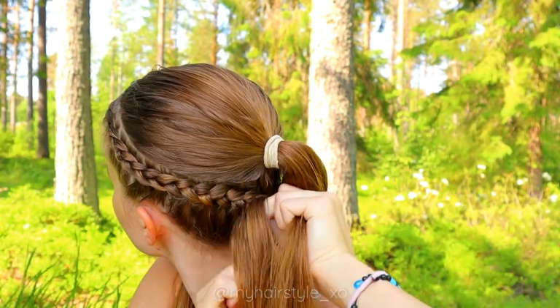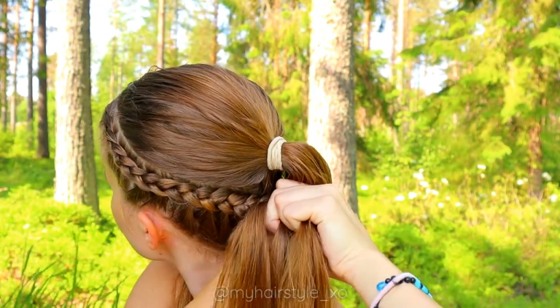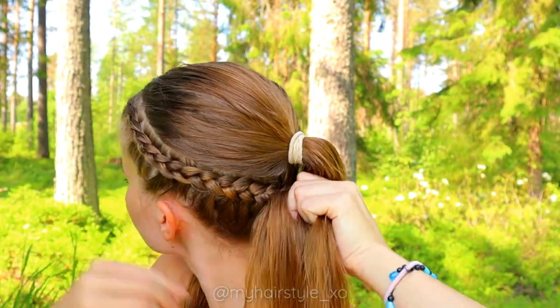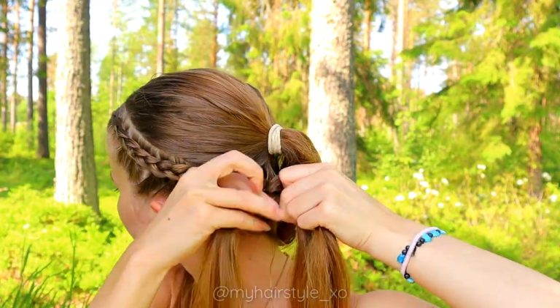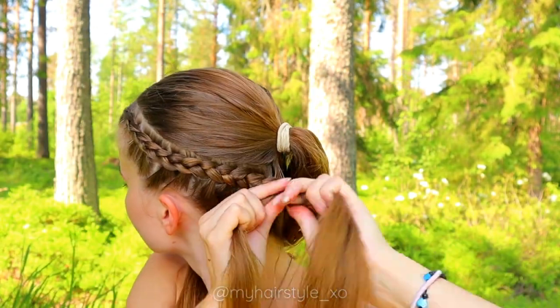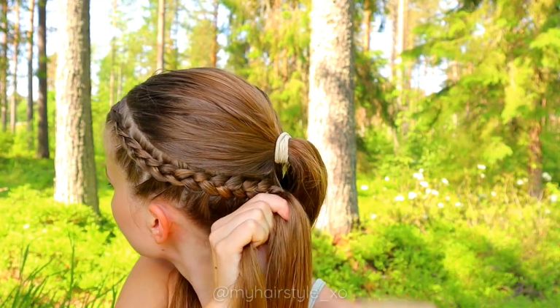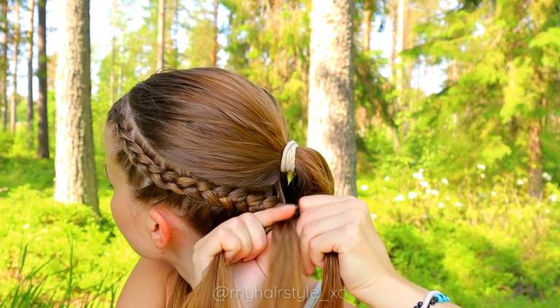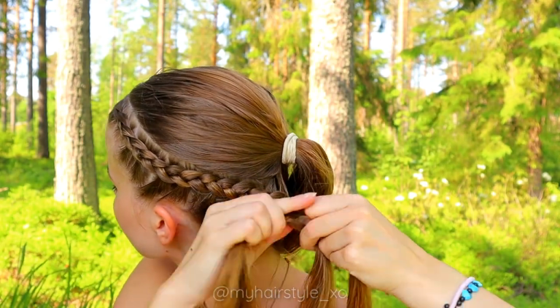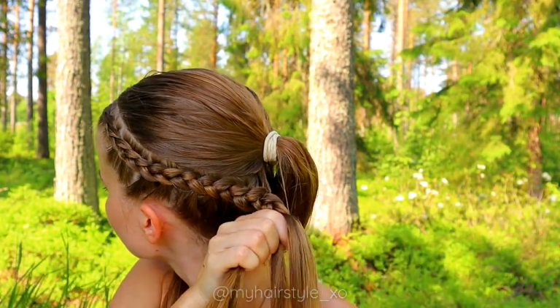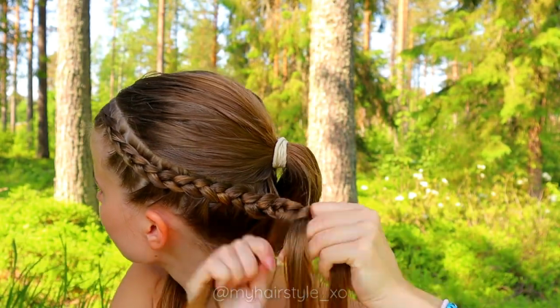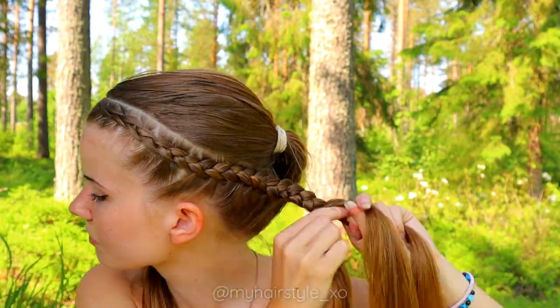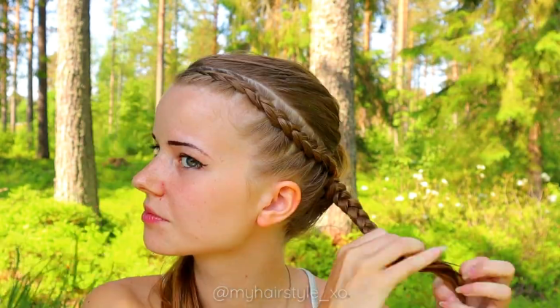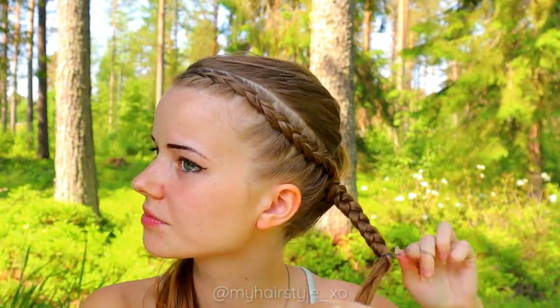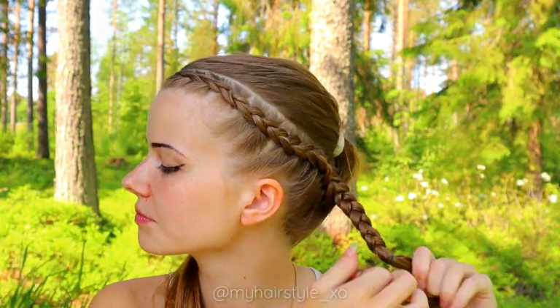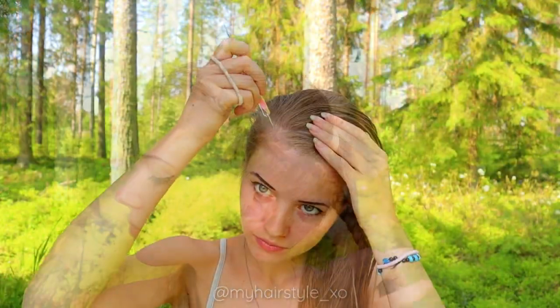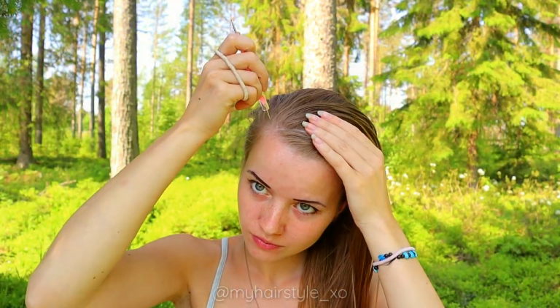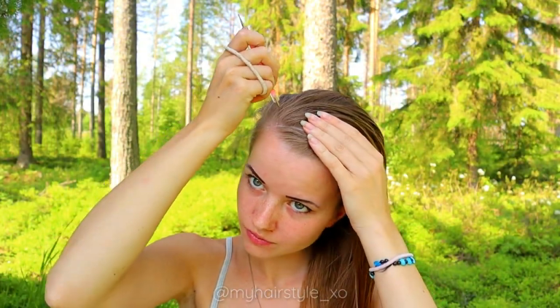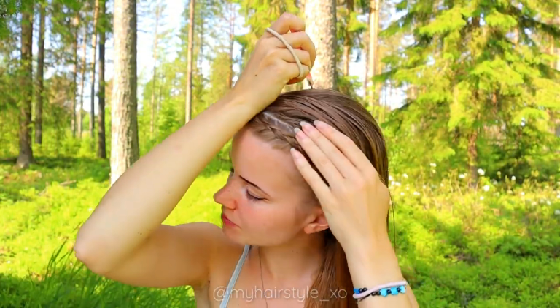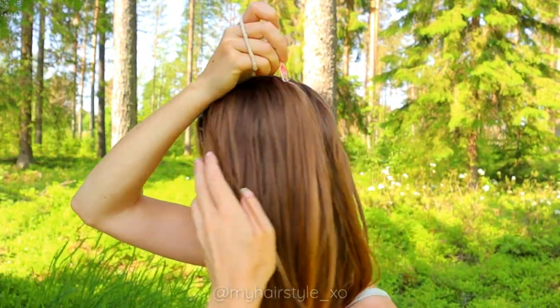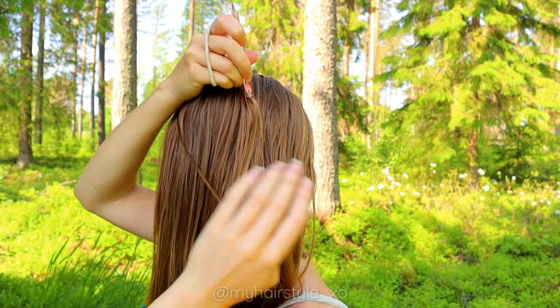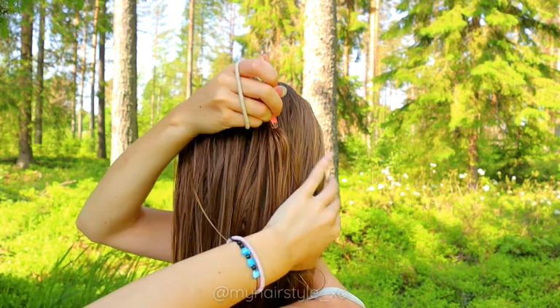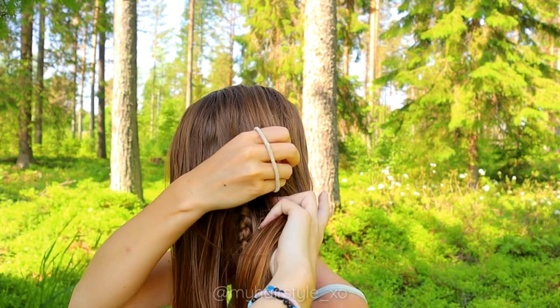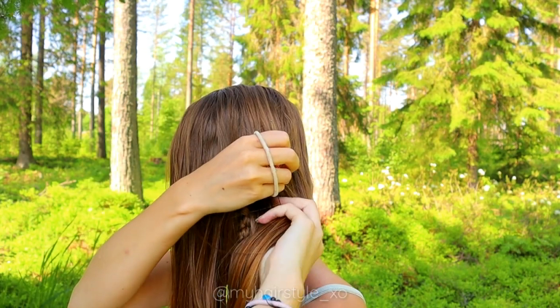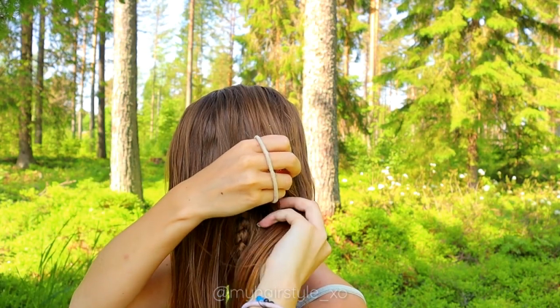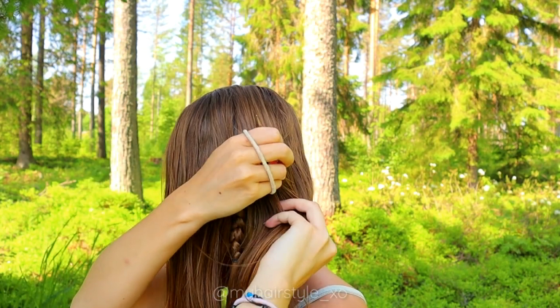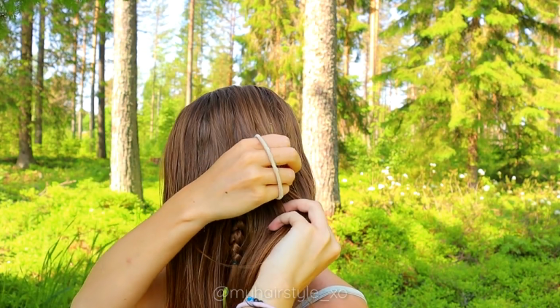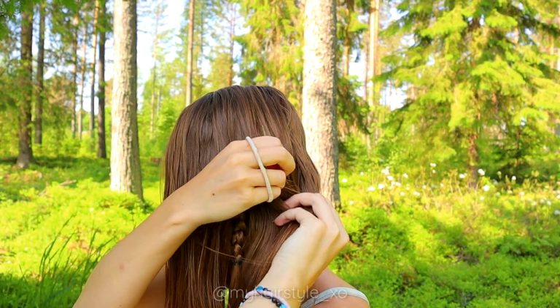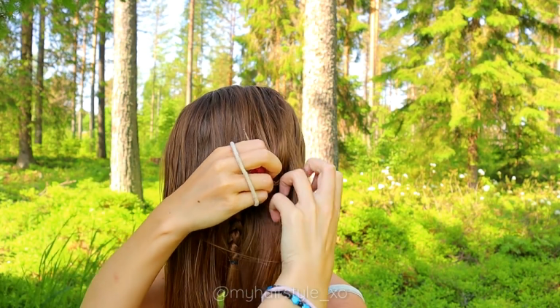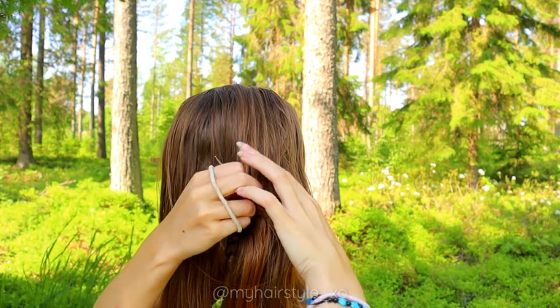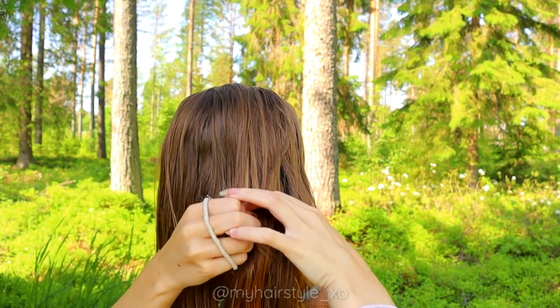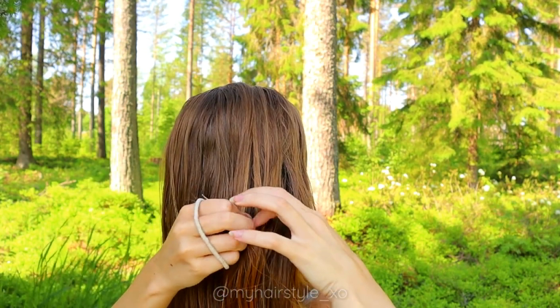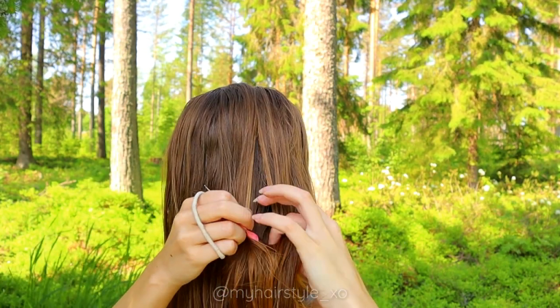After adding all the hair, keep on braiding a few stitches more. Then secure the braid with an elastic.